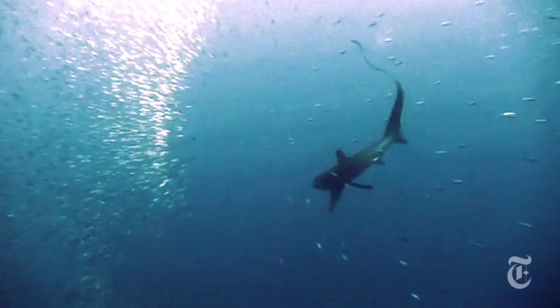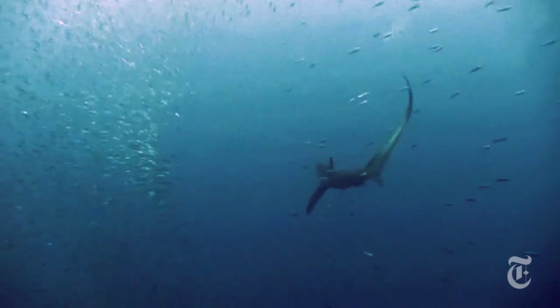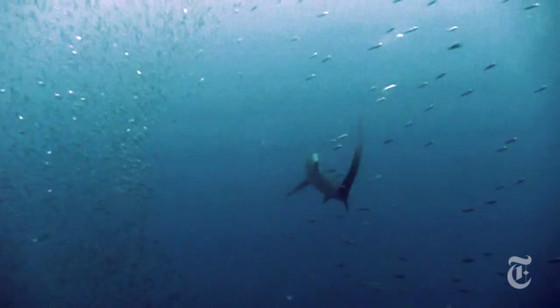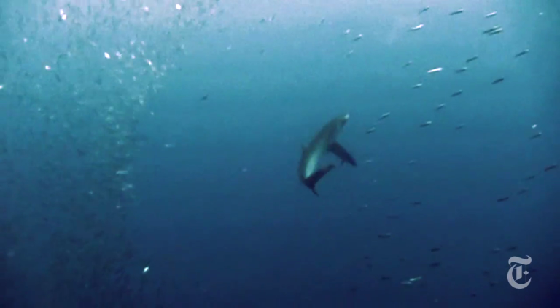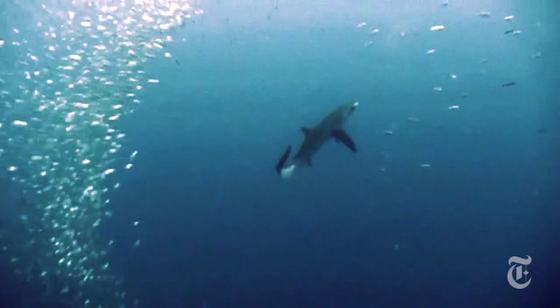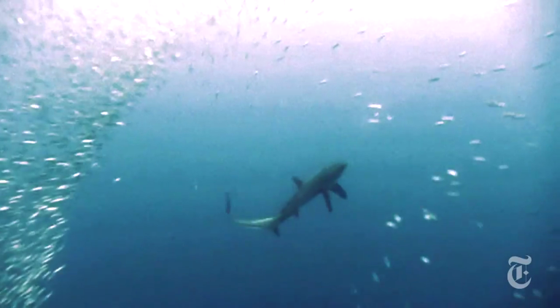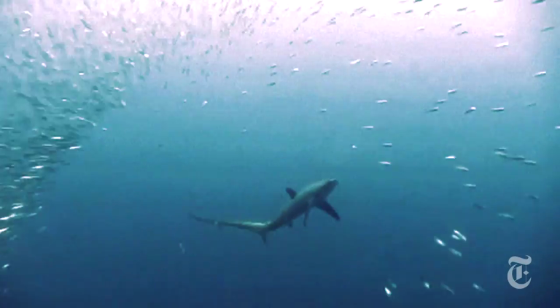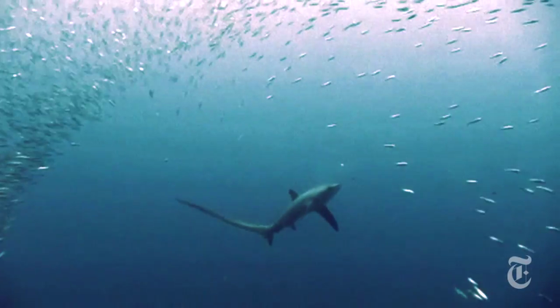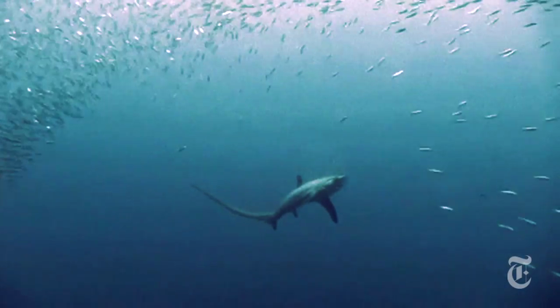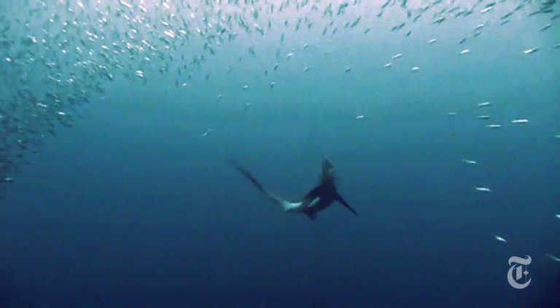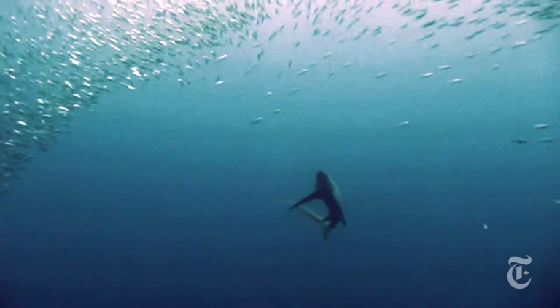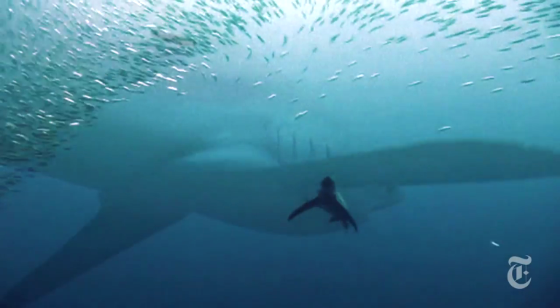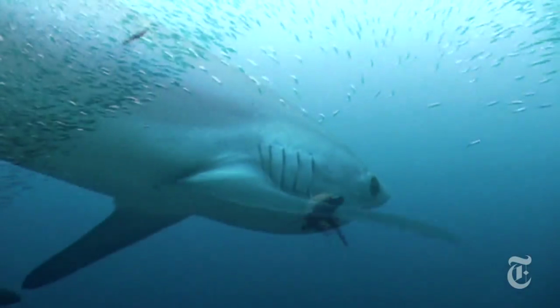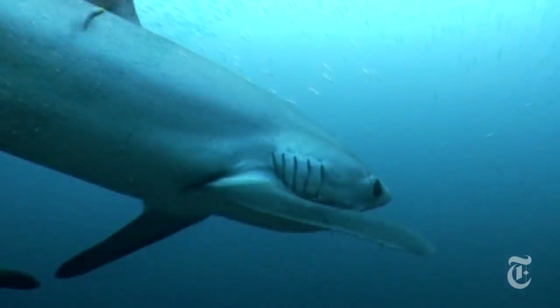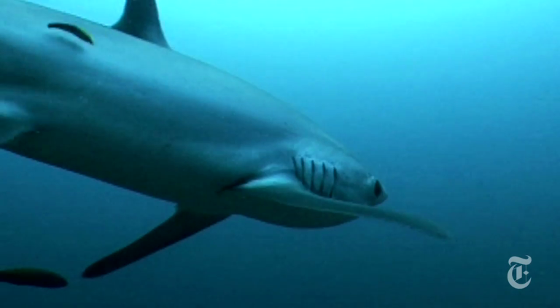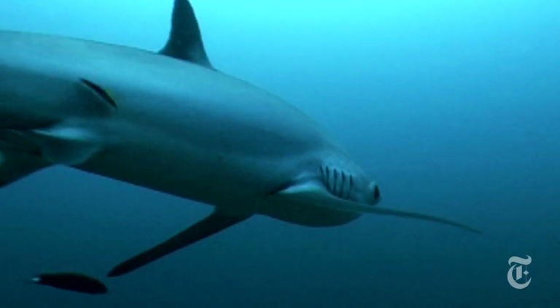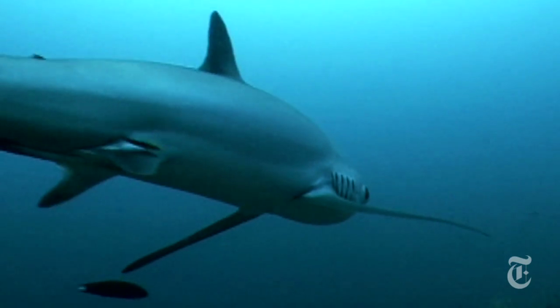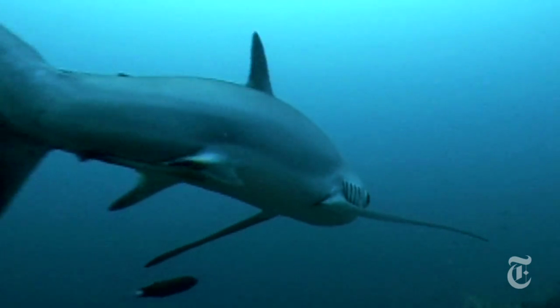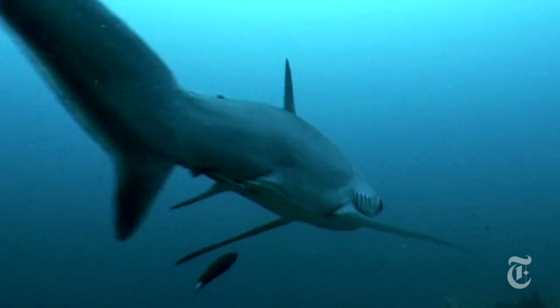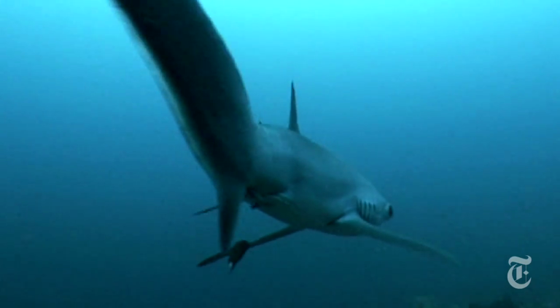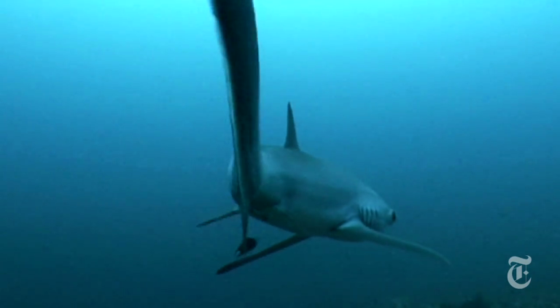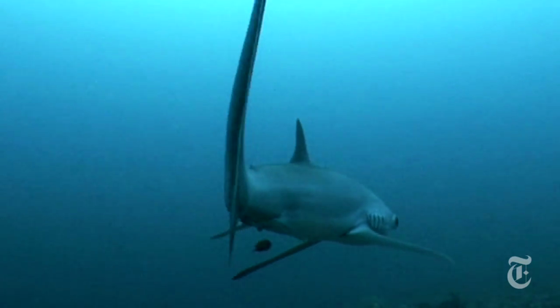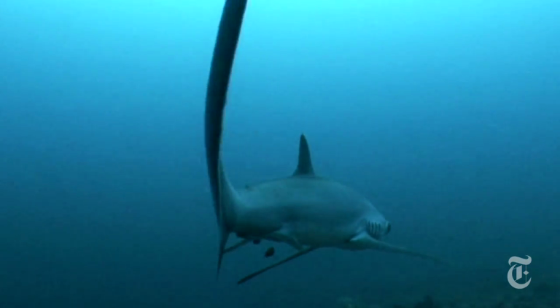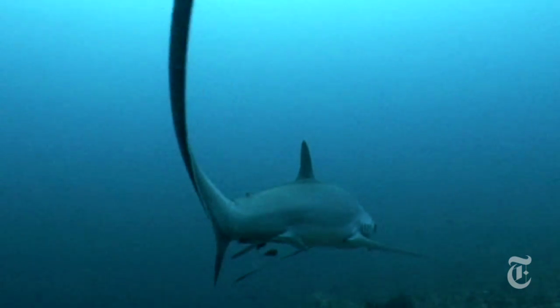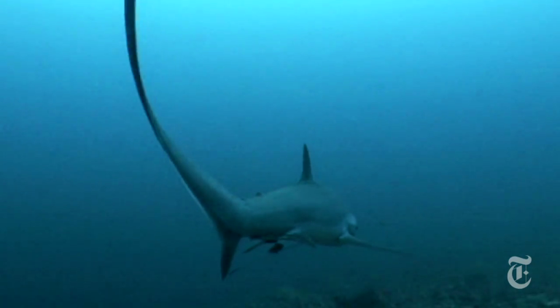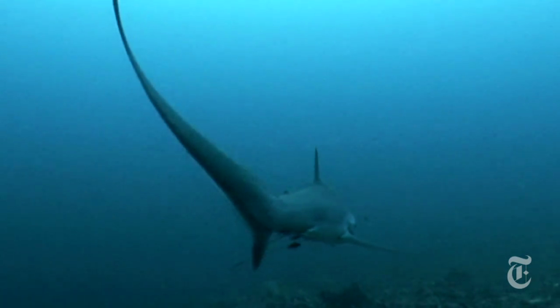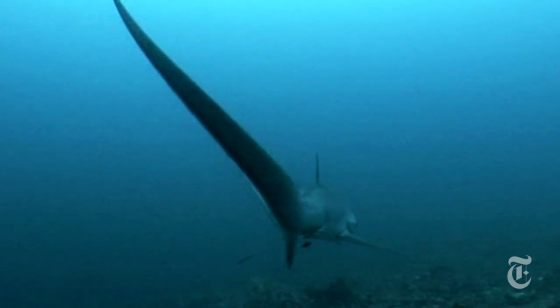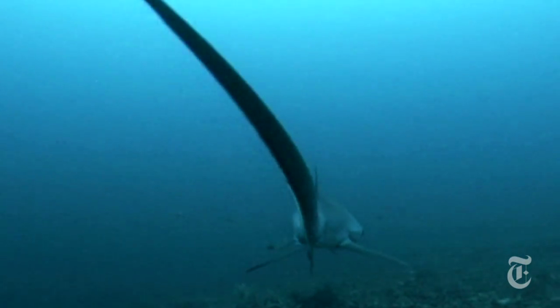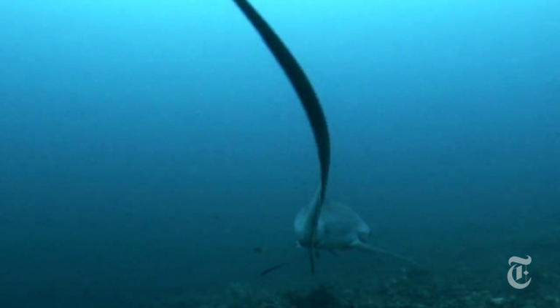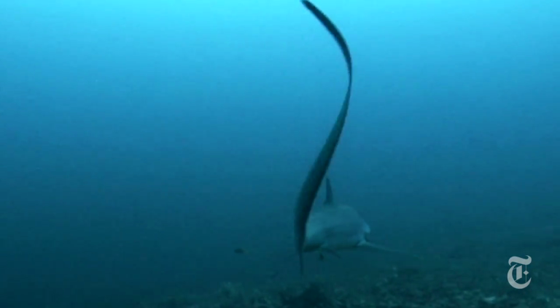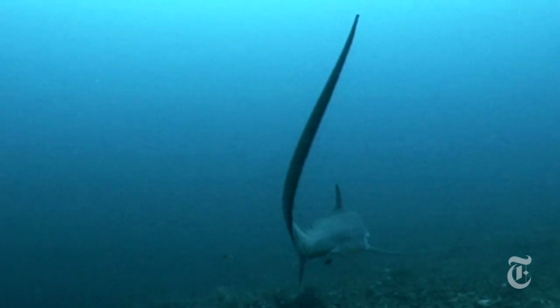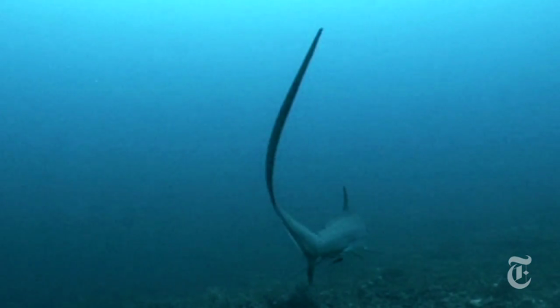It's no surprise that the thresher shark hunts with its tail. It's almost half as long as the shark, which can go up to 20 feet, and it has a long curved shape, almost like a scimitar.